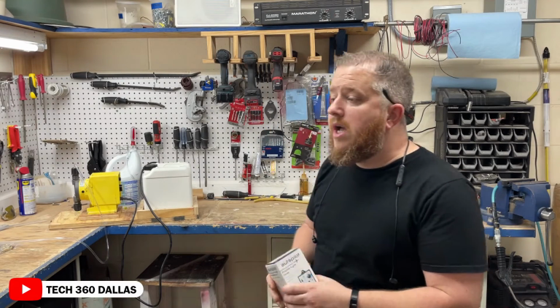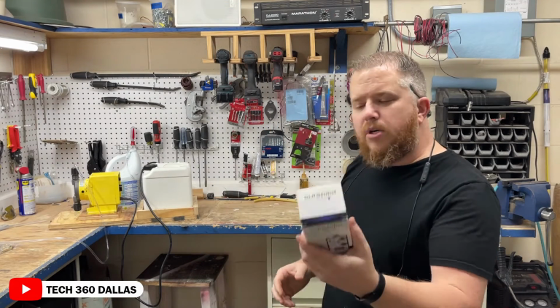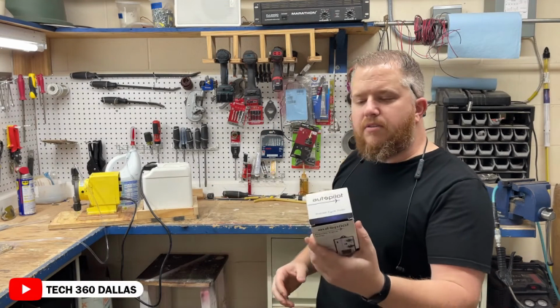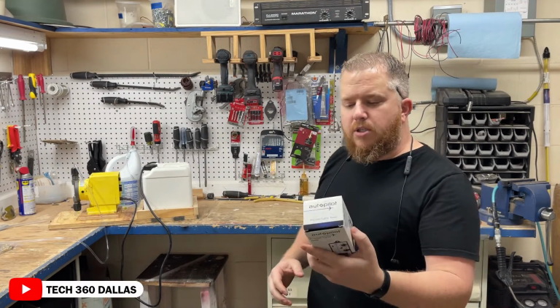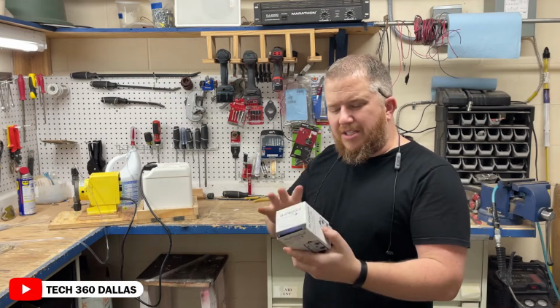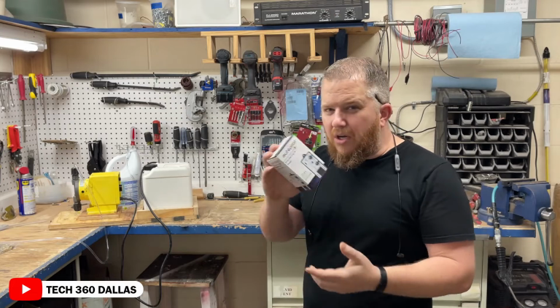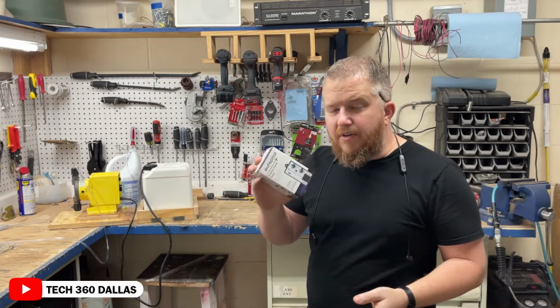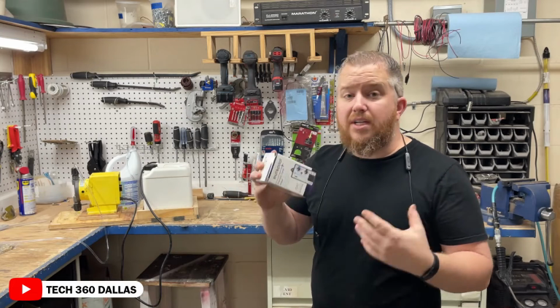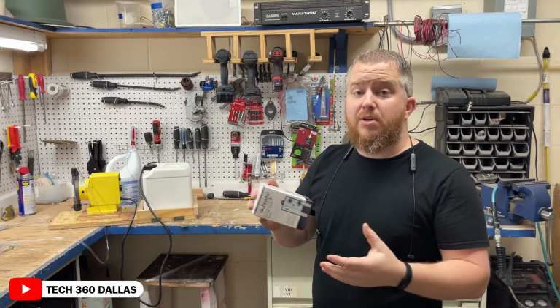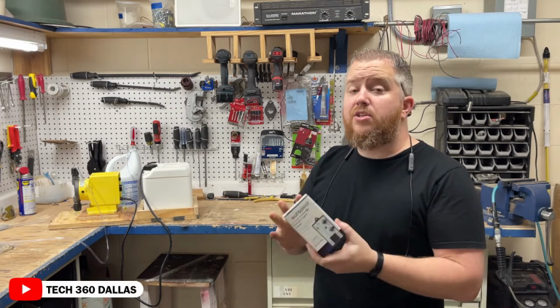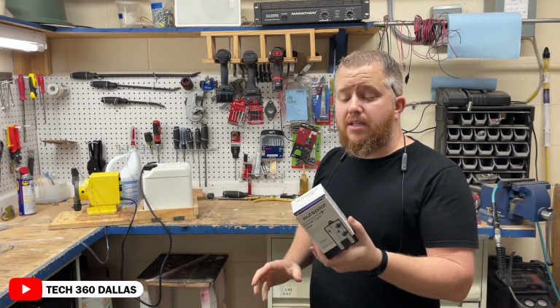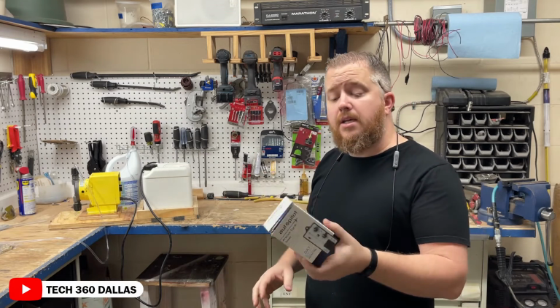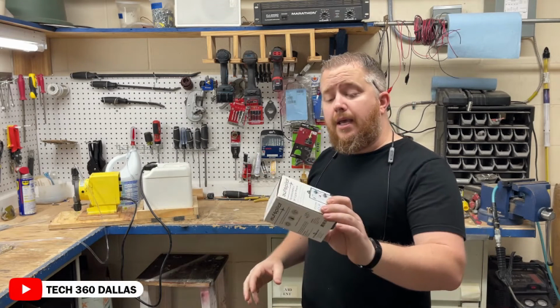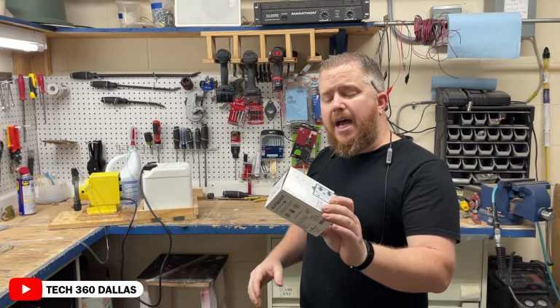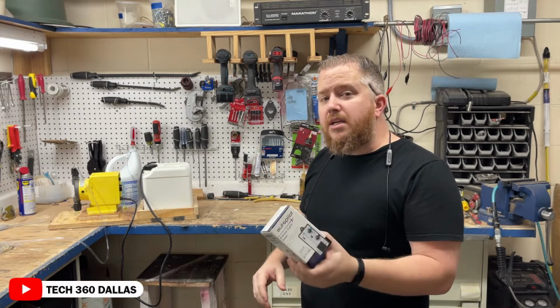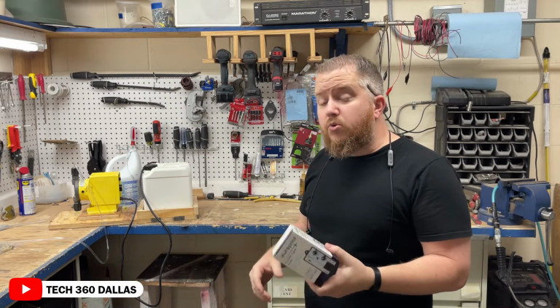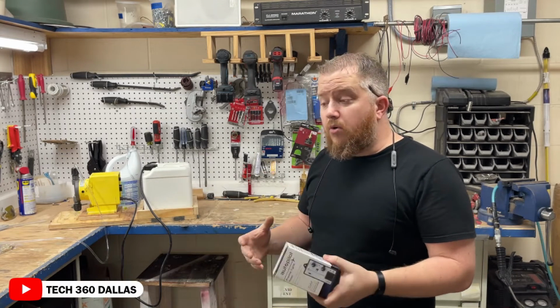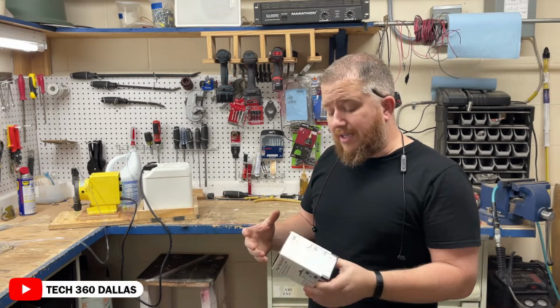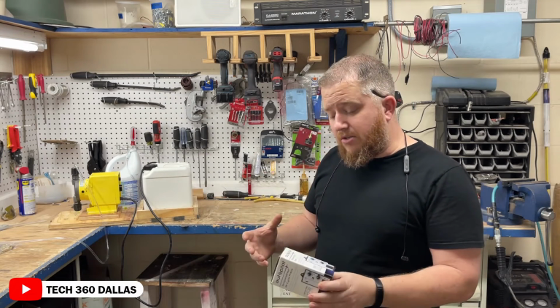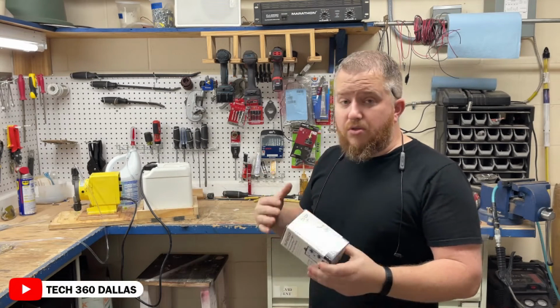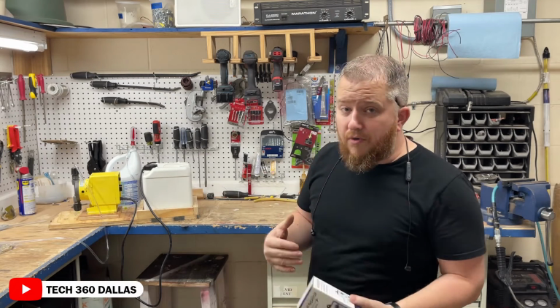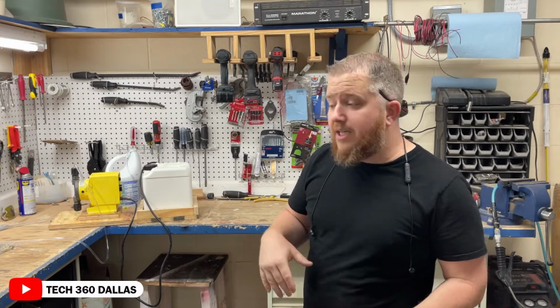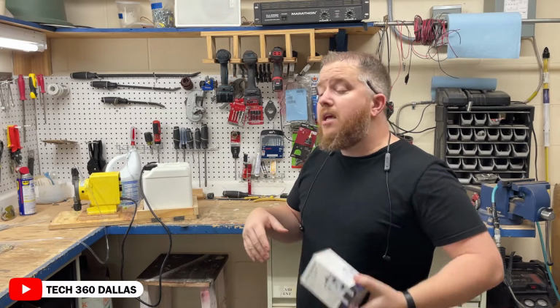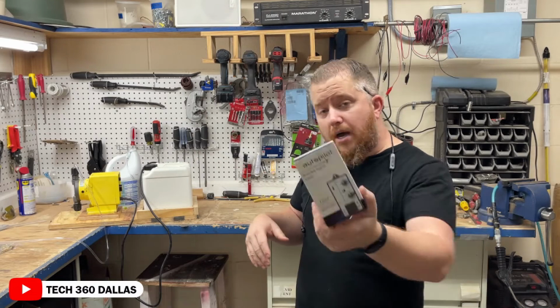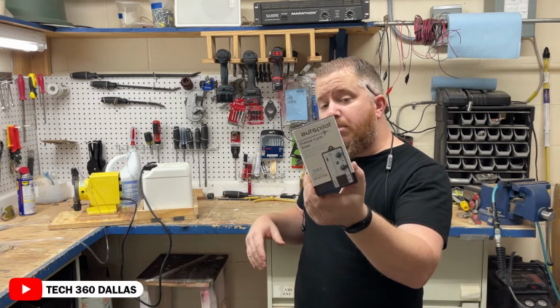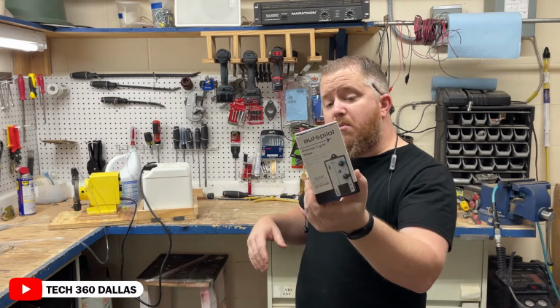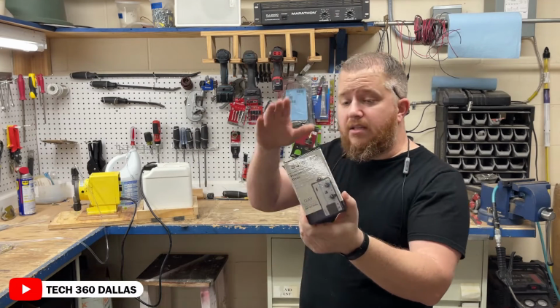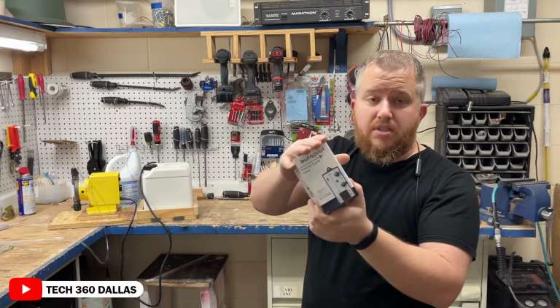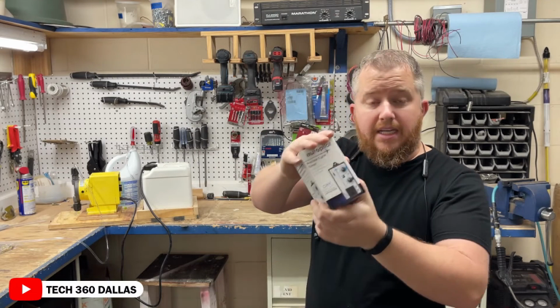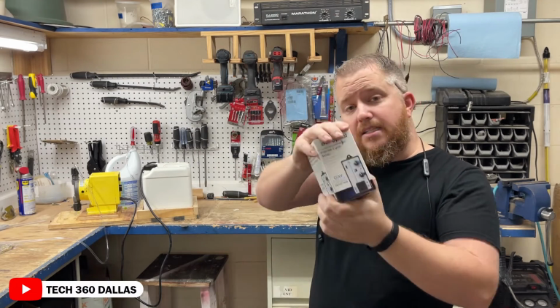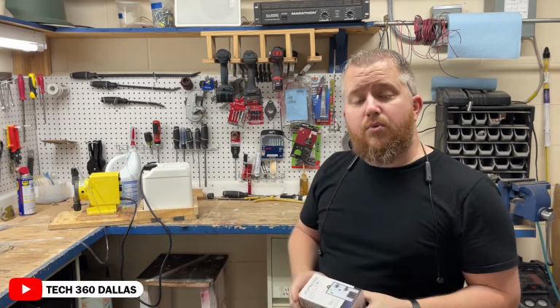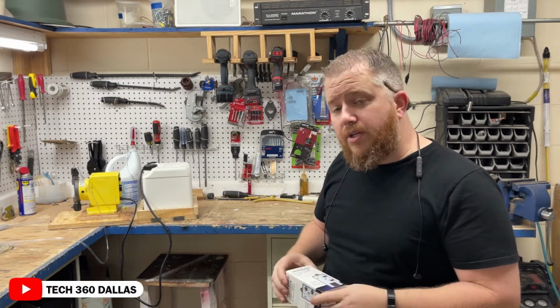I want to make this video just because I don't see a whole lot of videos and explanation on these things. I was kind of curious when I ordered it — I was like, man, I don't know if it's going to work for what I need. So I'm going to basically unpack it, take a look at it, and see if this is what you need.